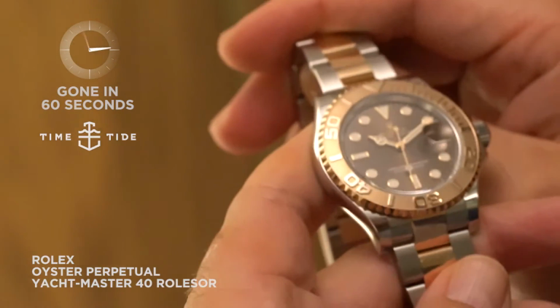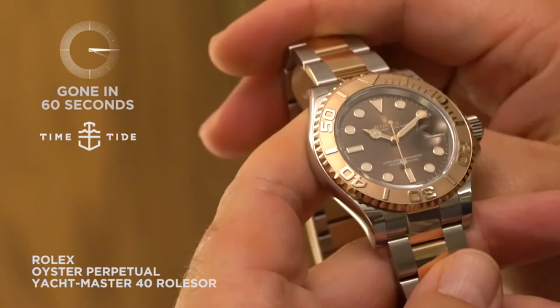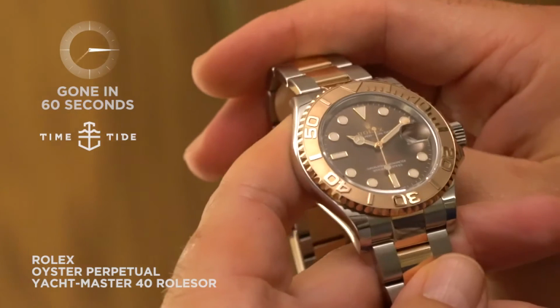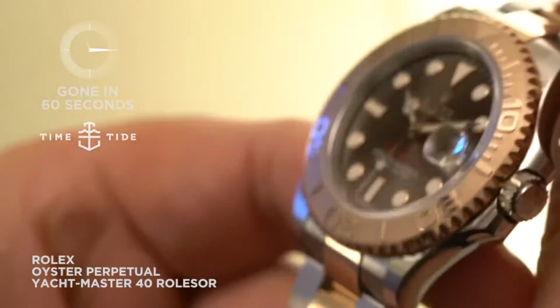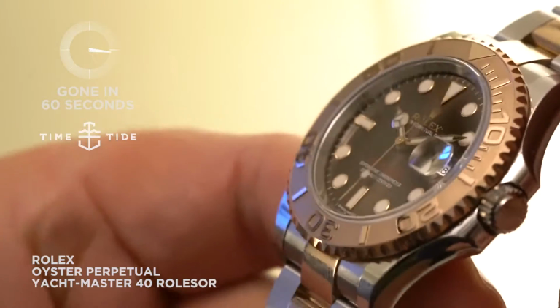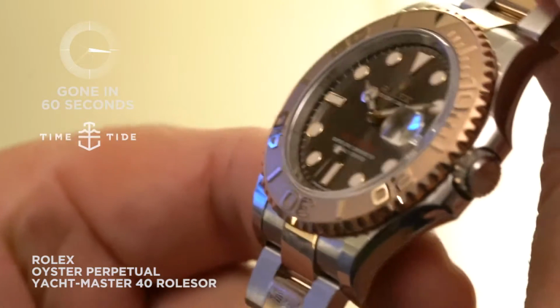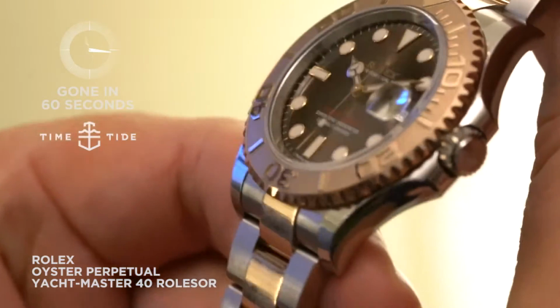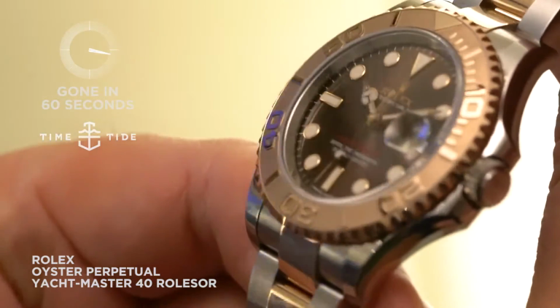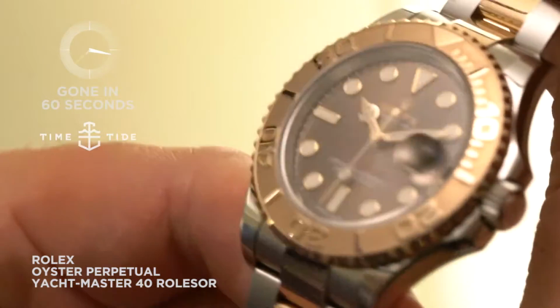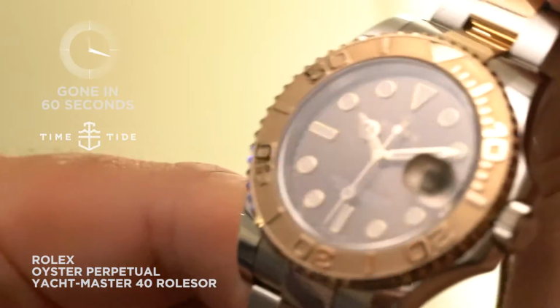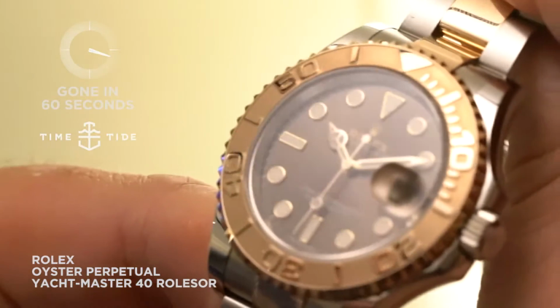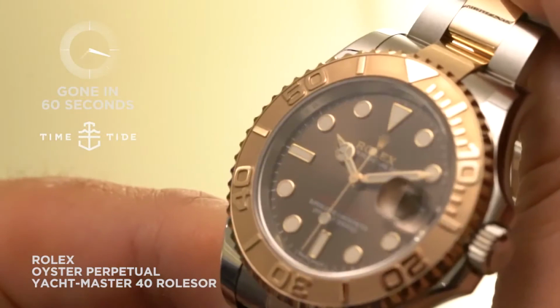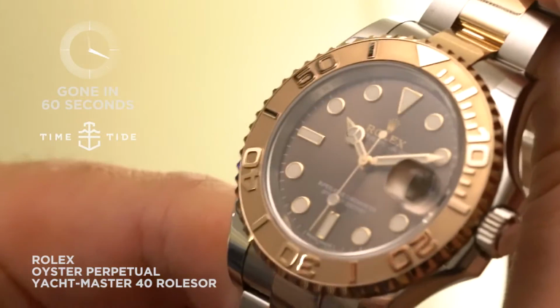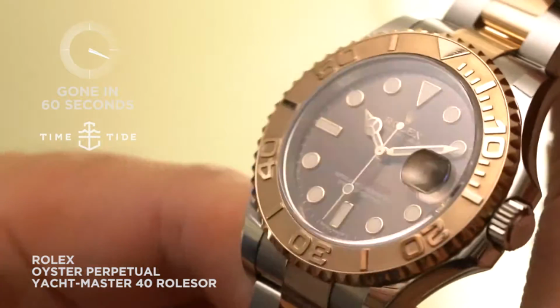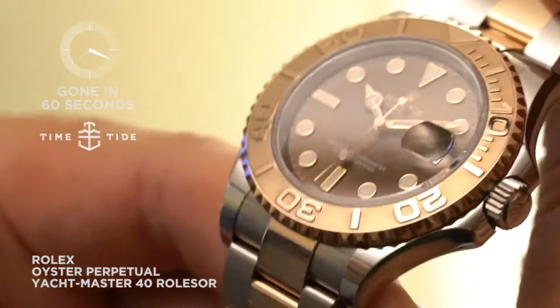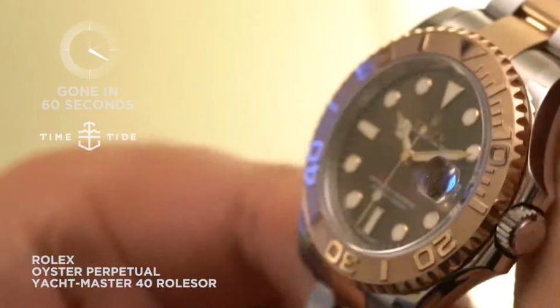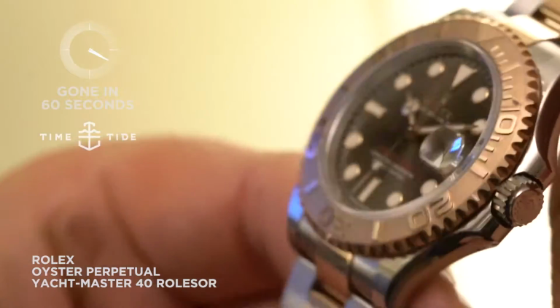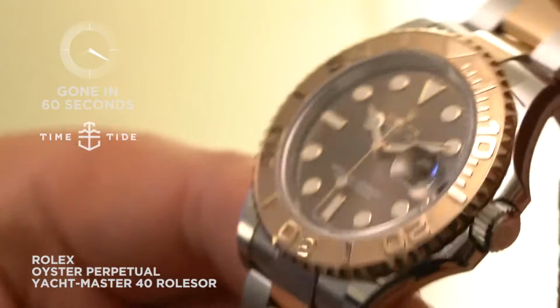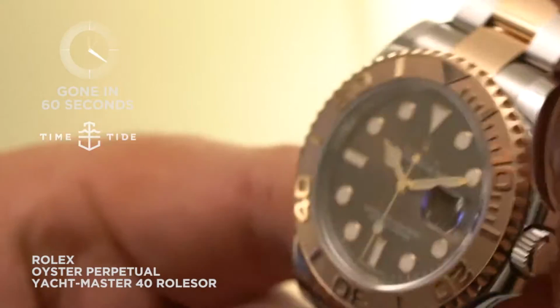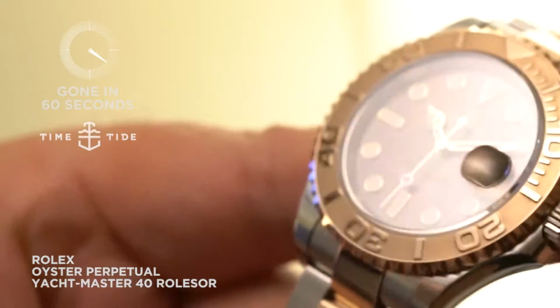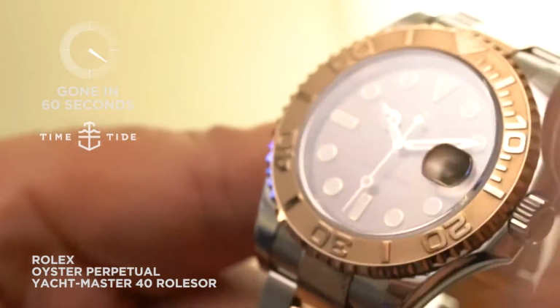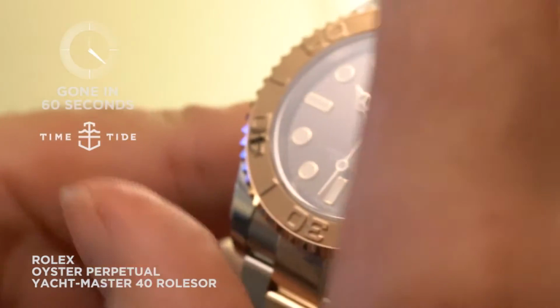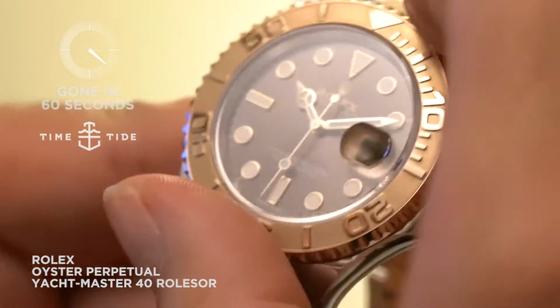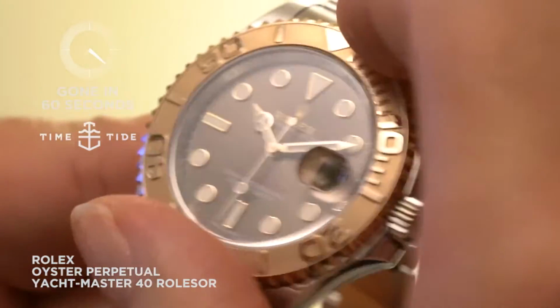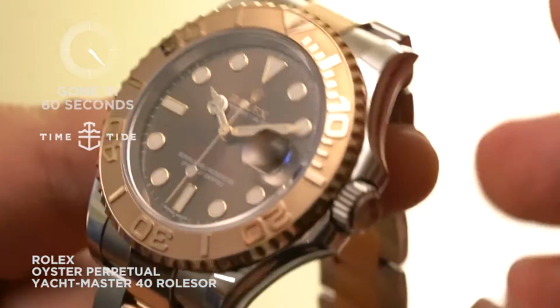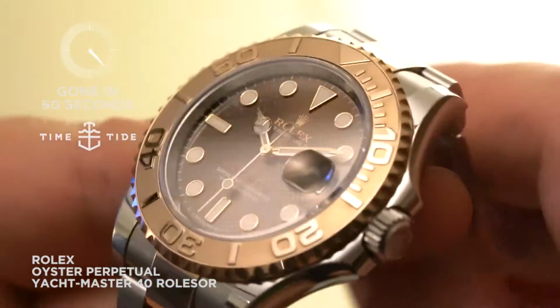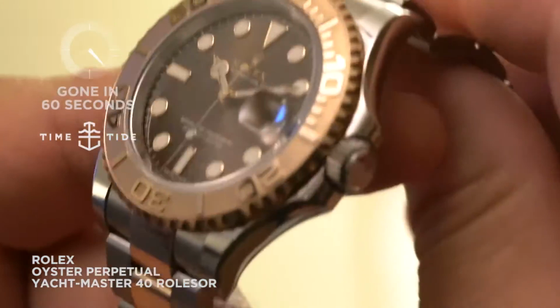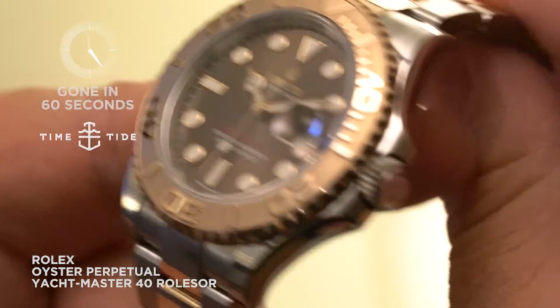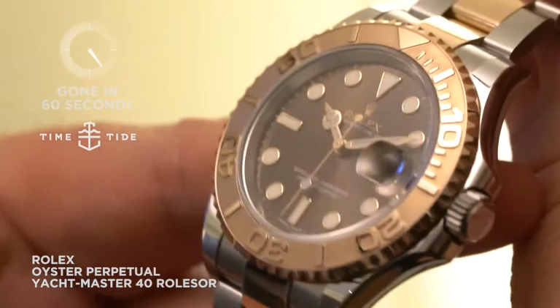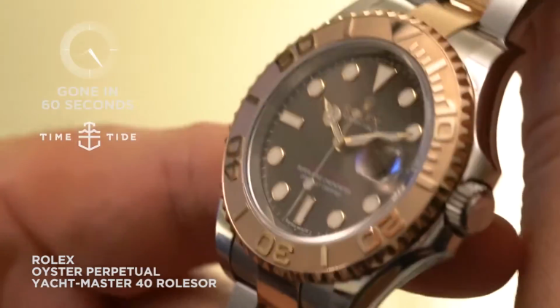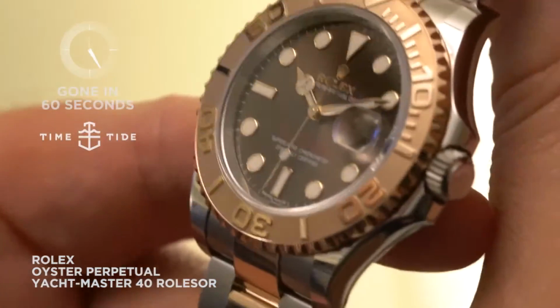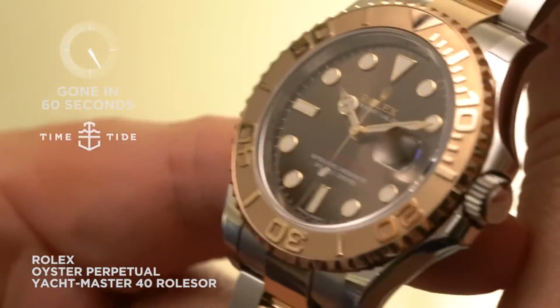Looking at the dial, it's almost high in calories — it's that chocolatey. It is really a sensual dial, and especially in combination with the Everose bezel.